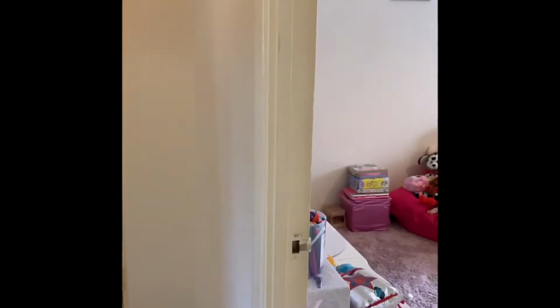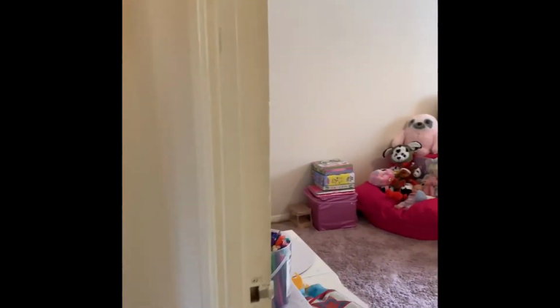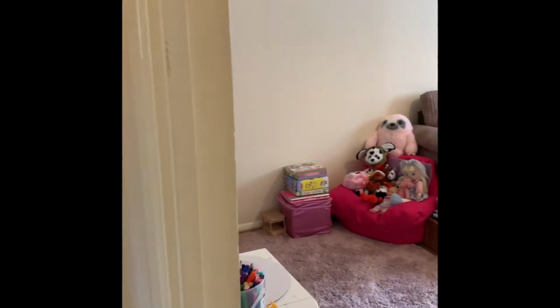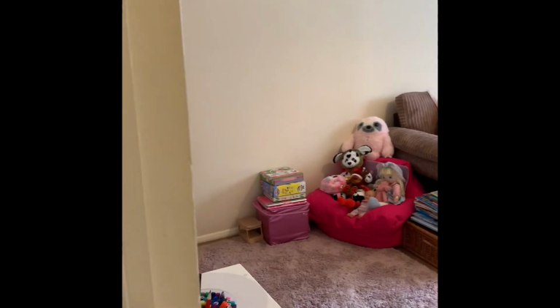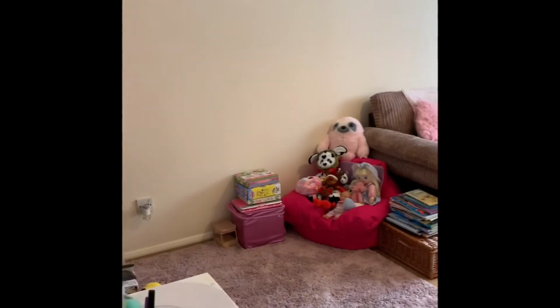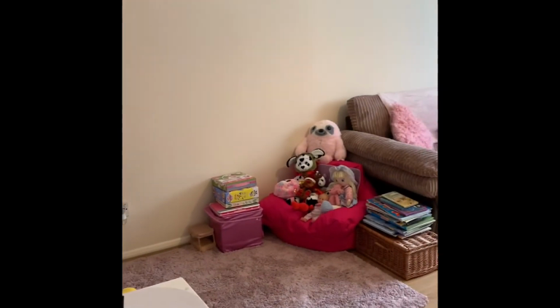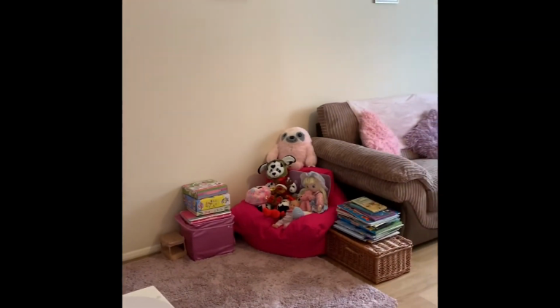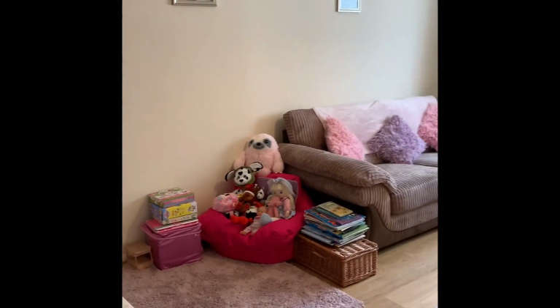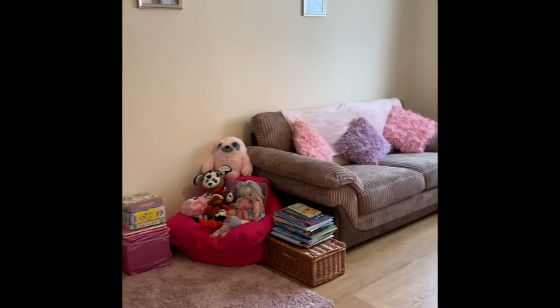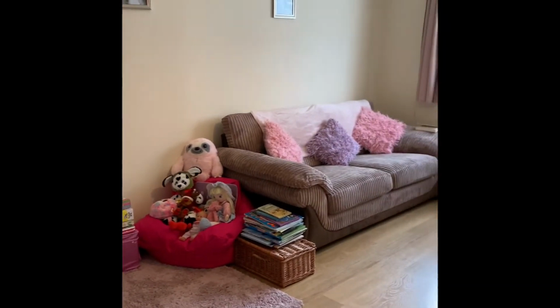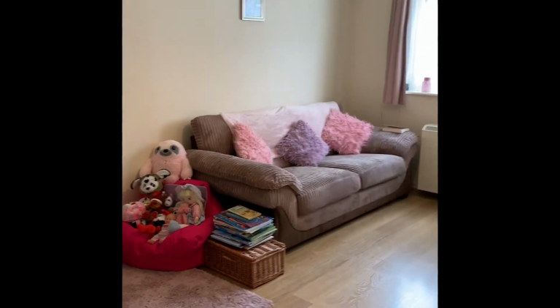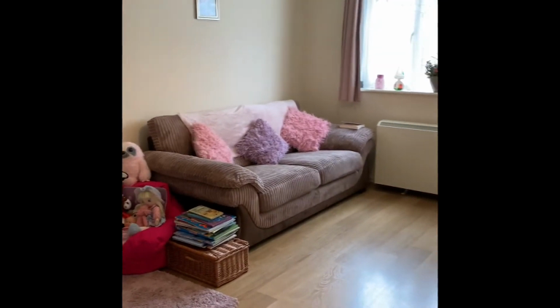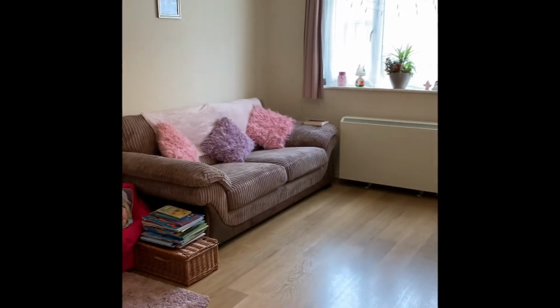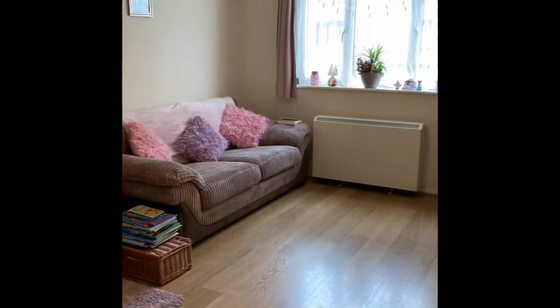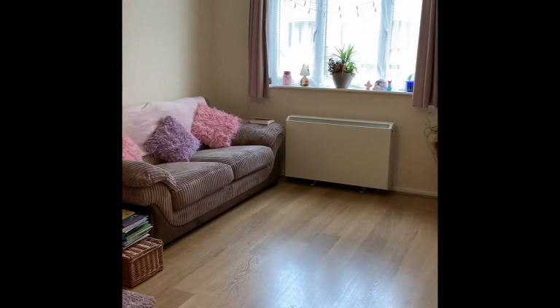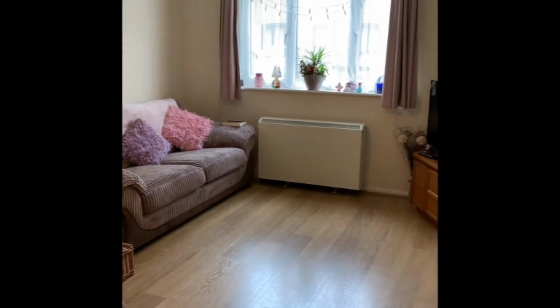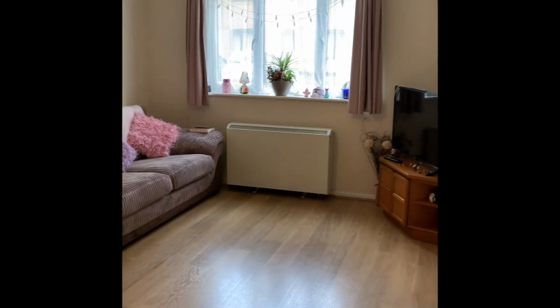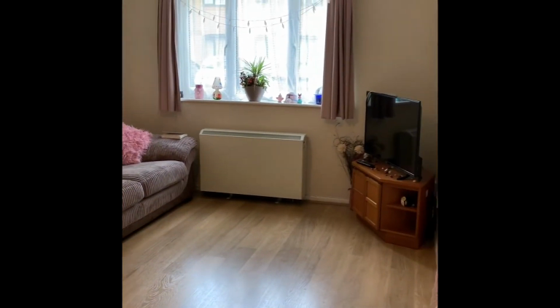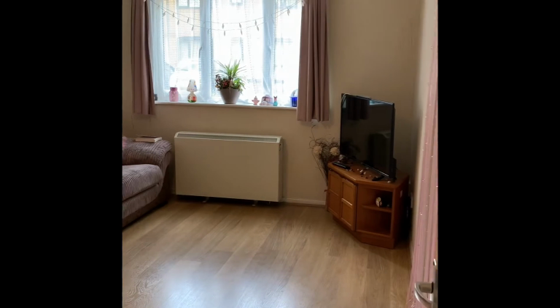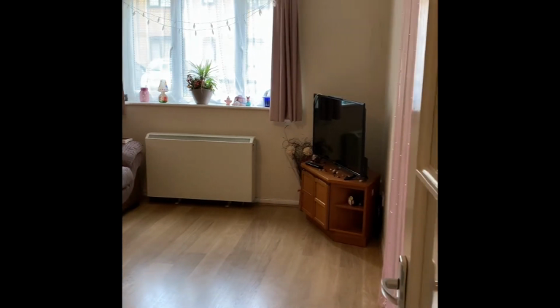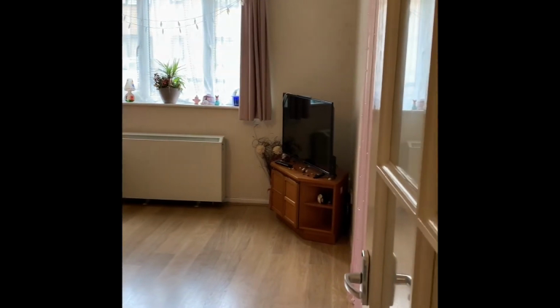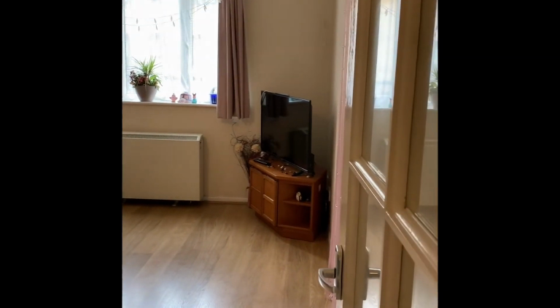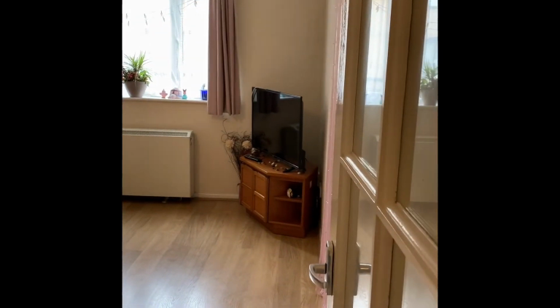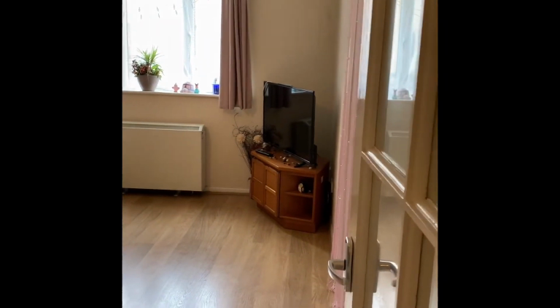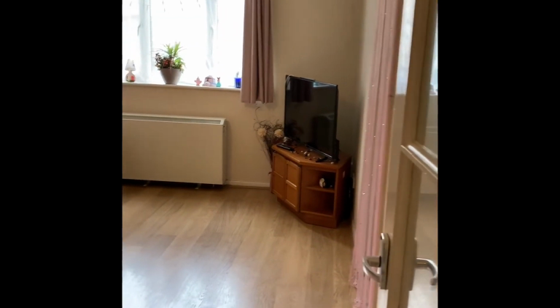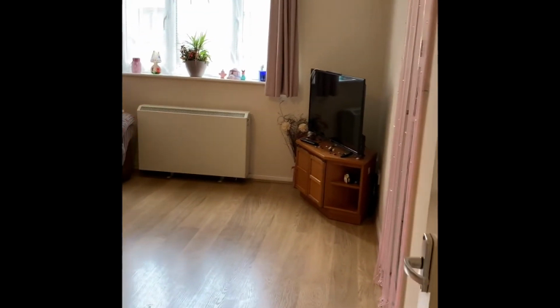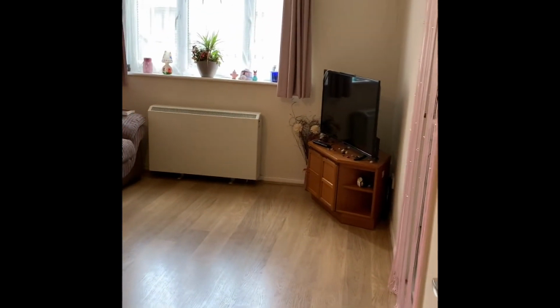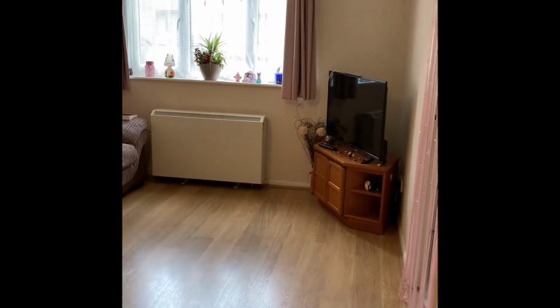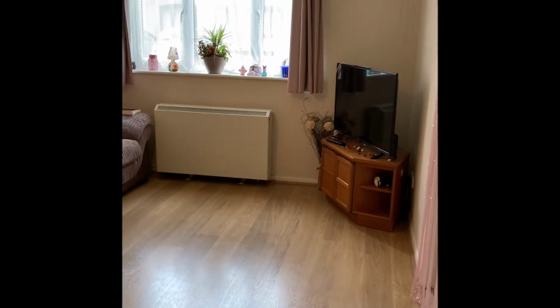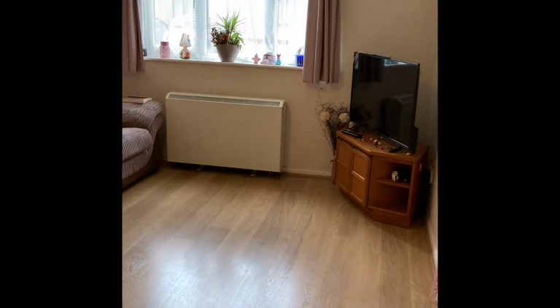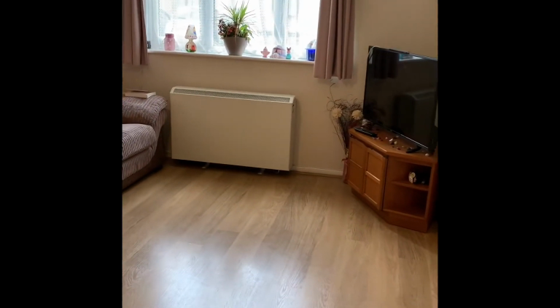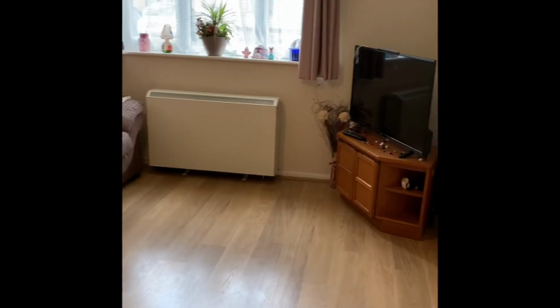We've got the living dining space. It's a nice, good size, with a double-glazed window which allows natural light. There's an opening through into the kitchen.